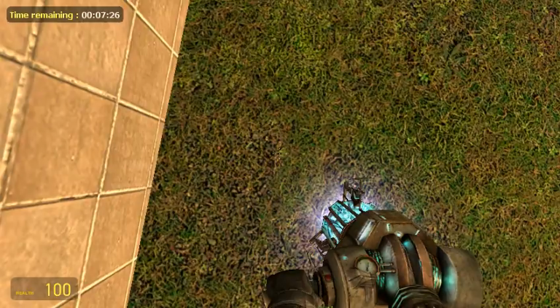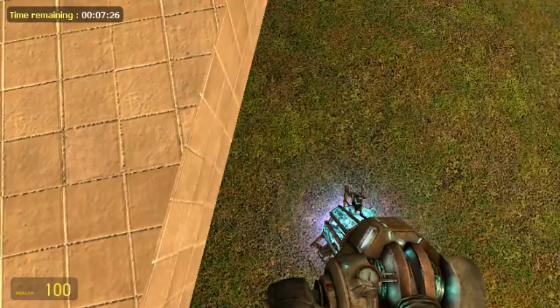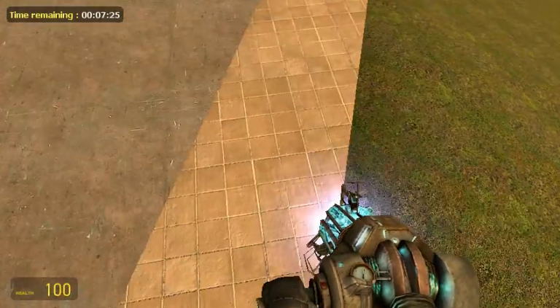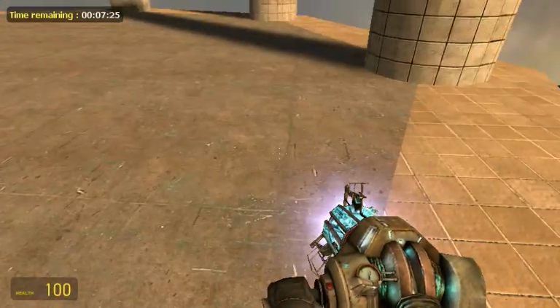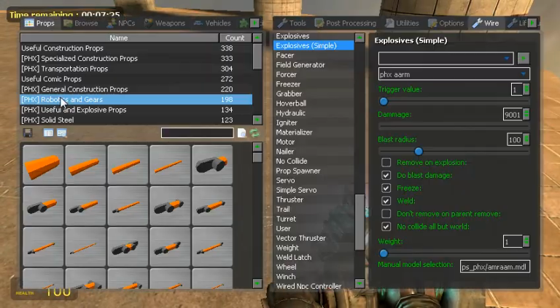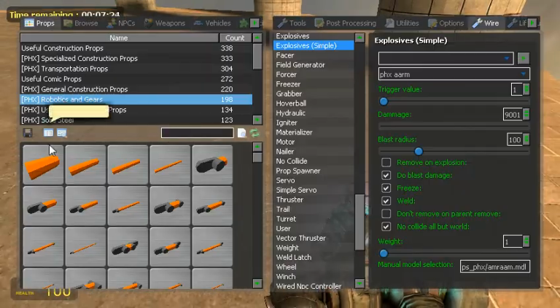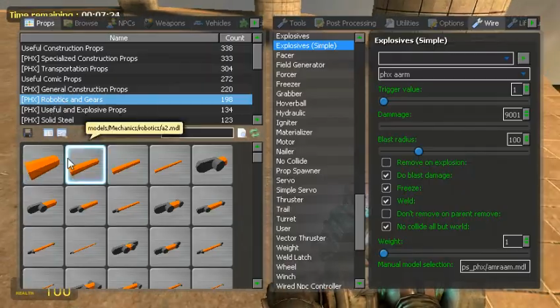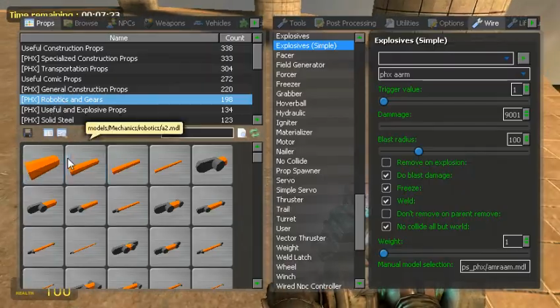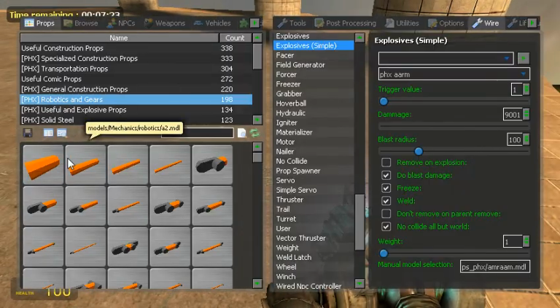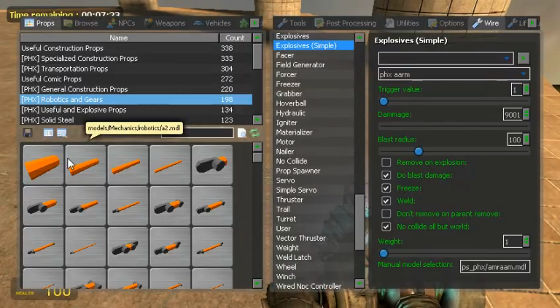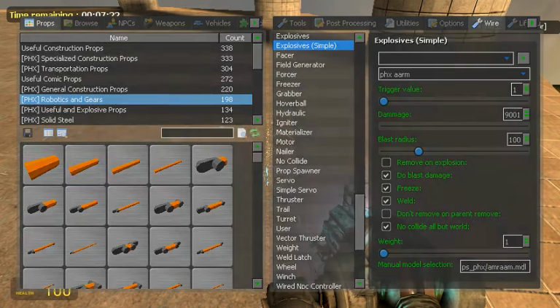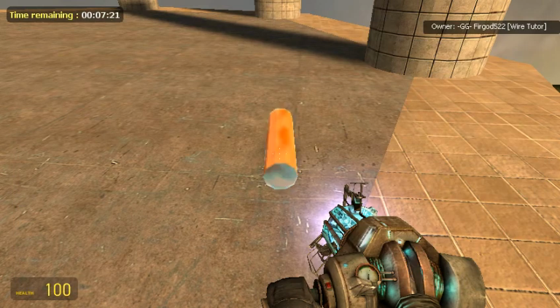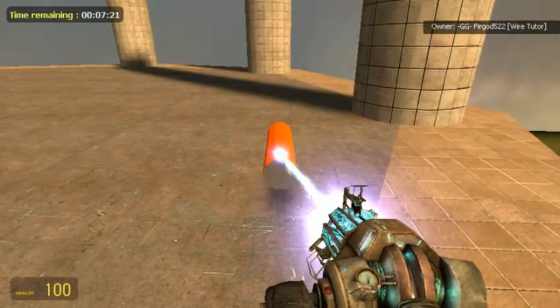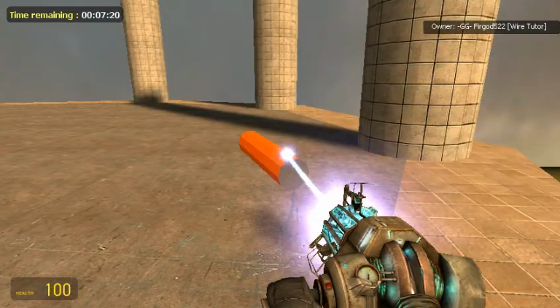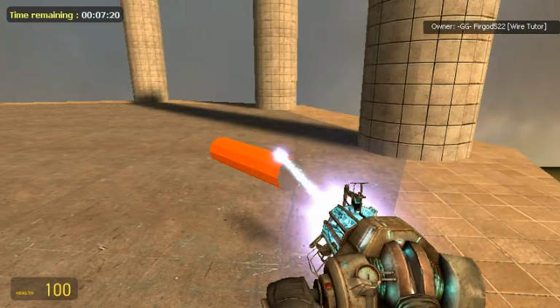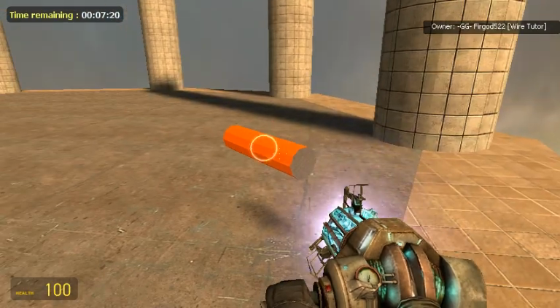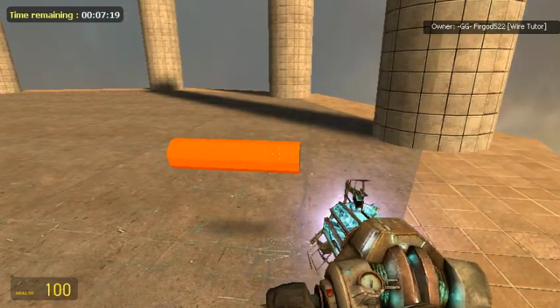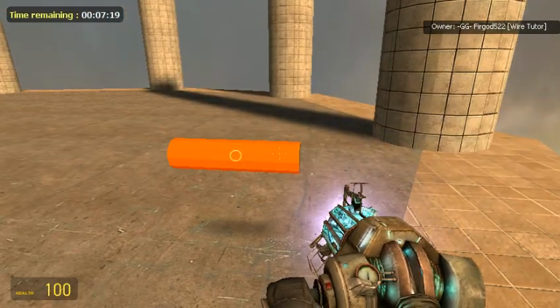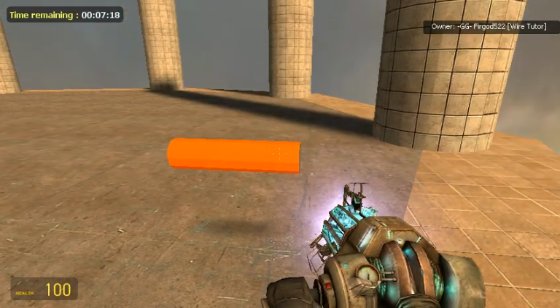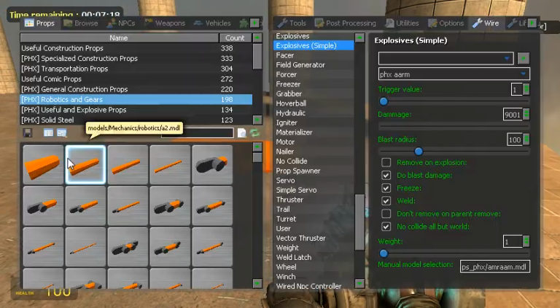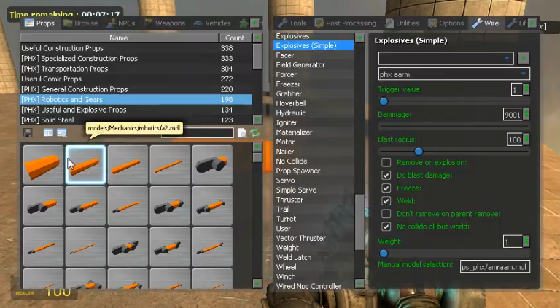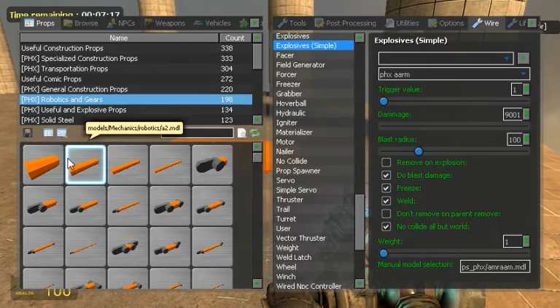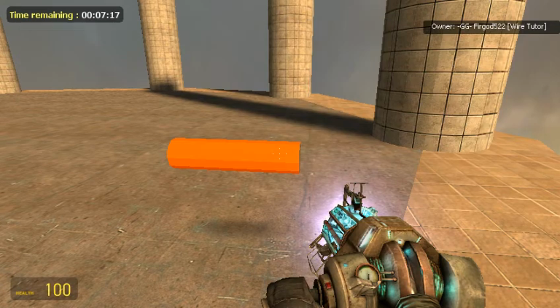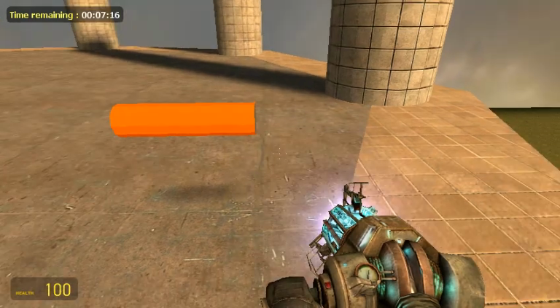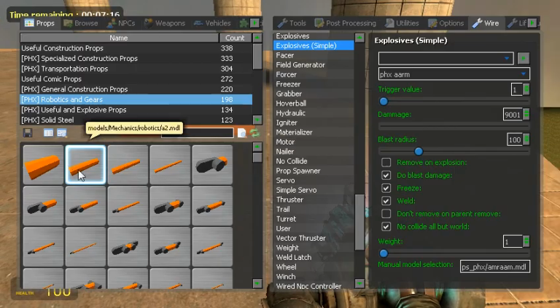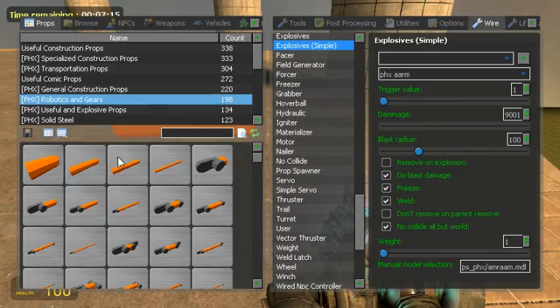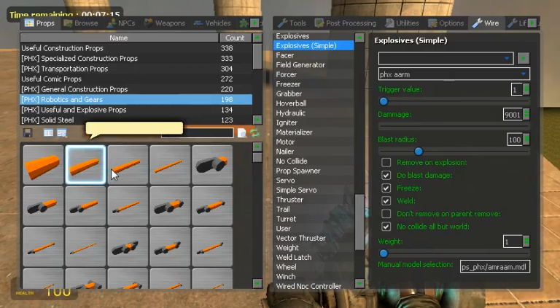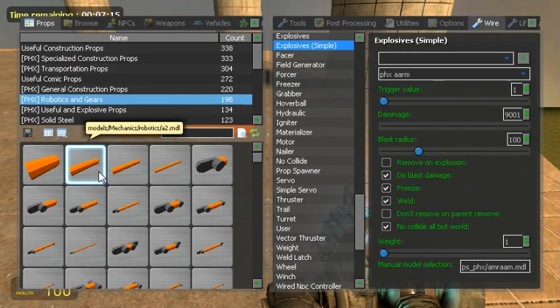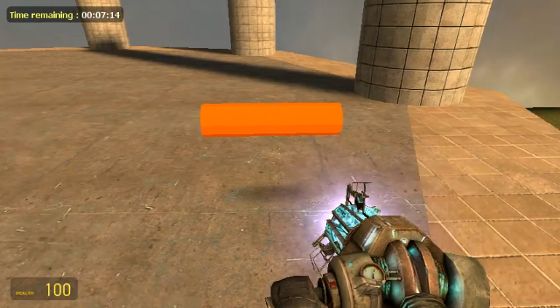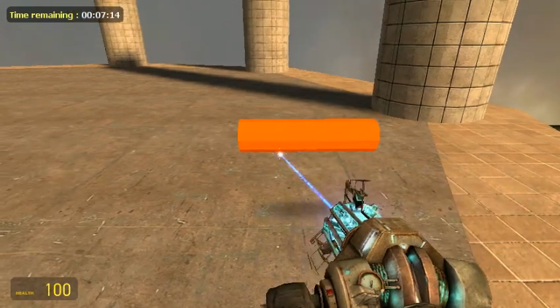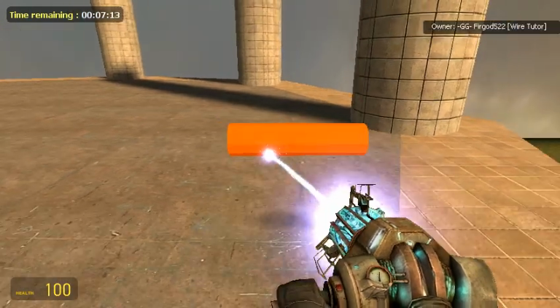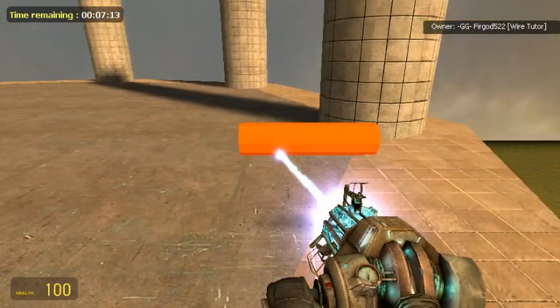So I'm going to make a miniature little tracker. I'm going to use robotics — just a little A2. If you don't have these, then you need to go update your PHX SVN.